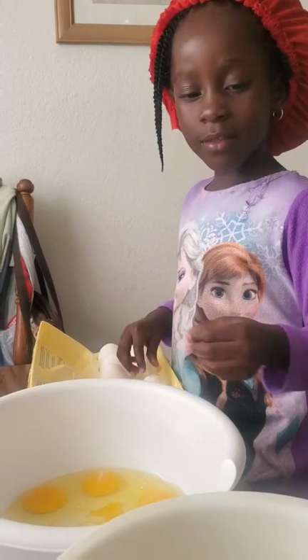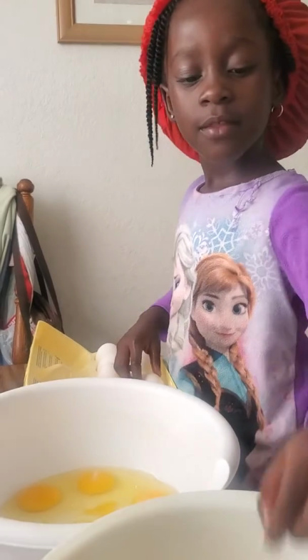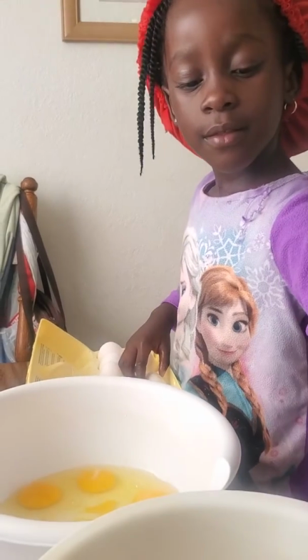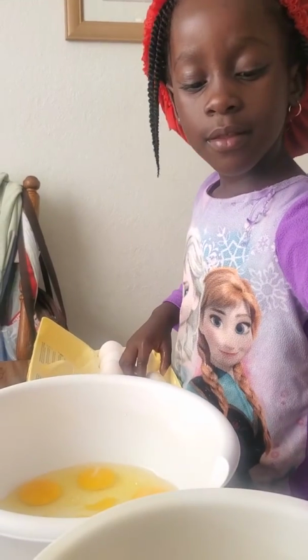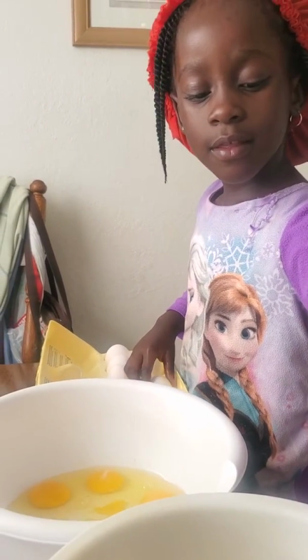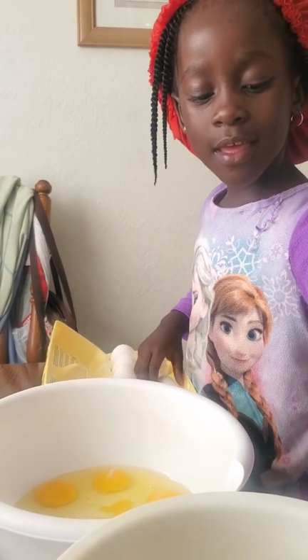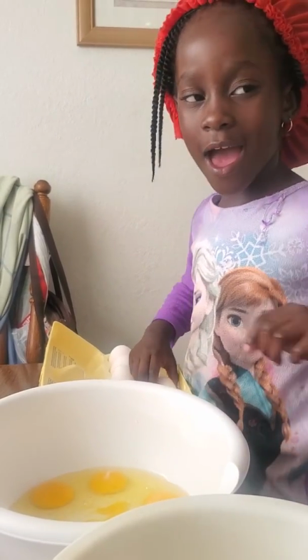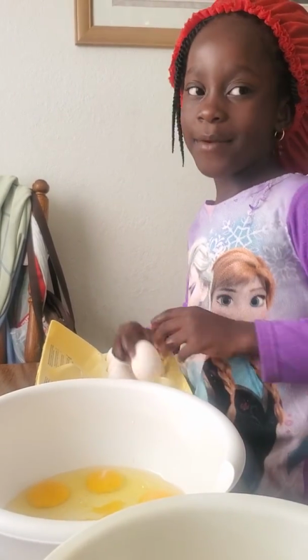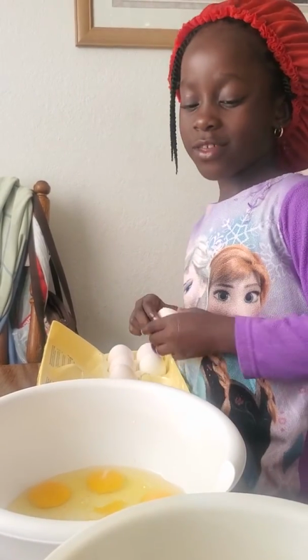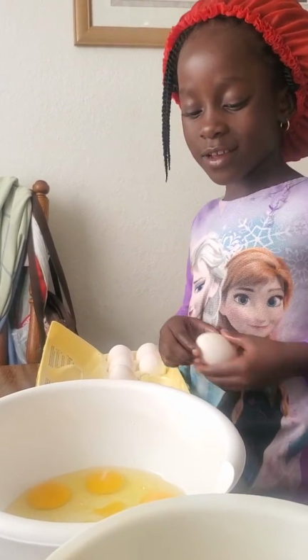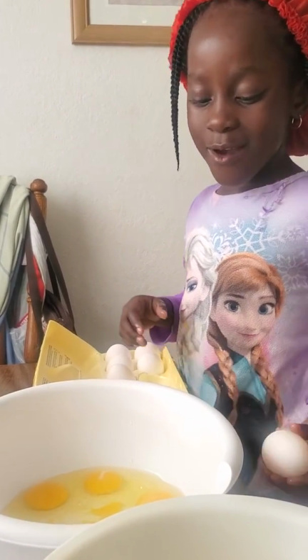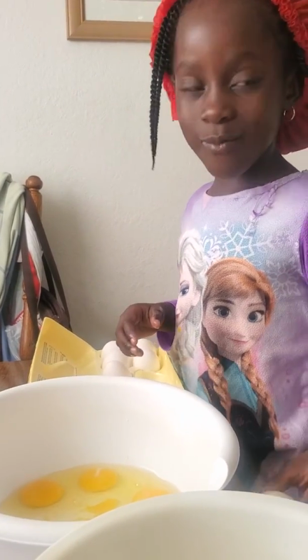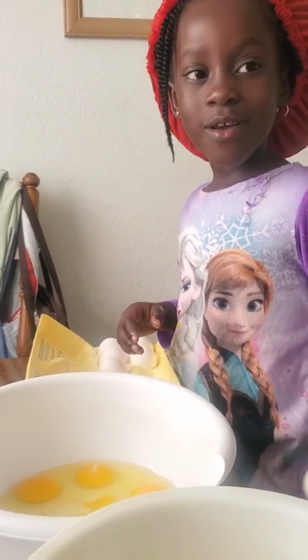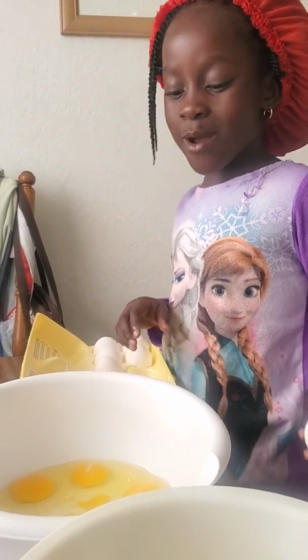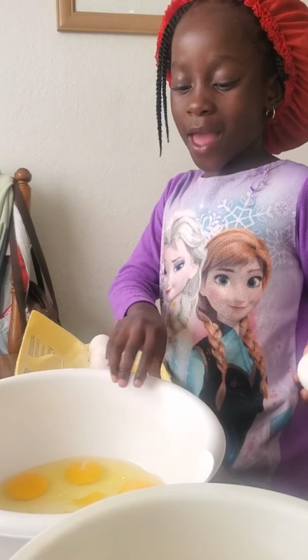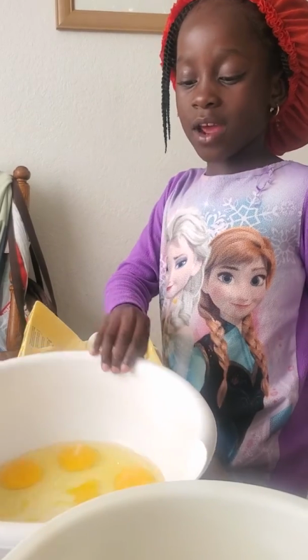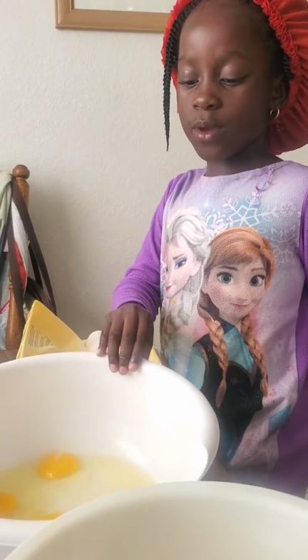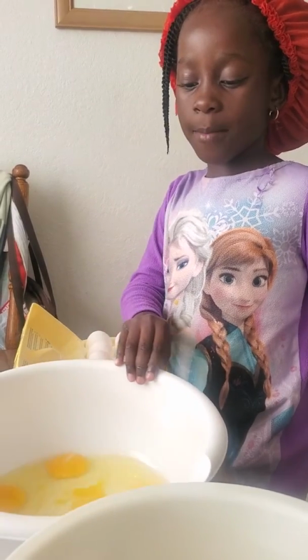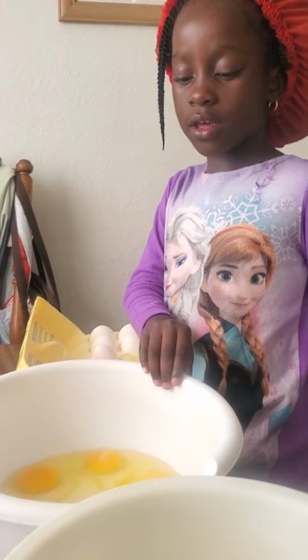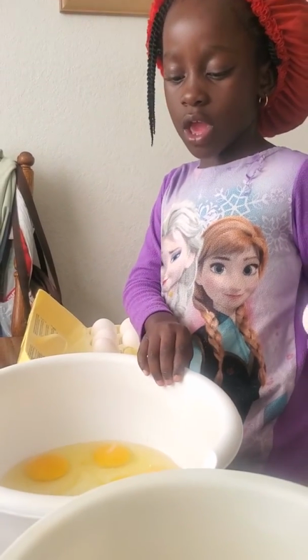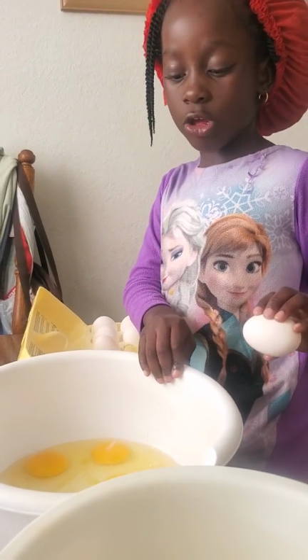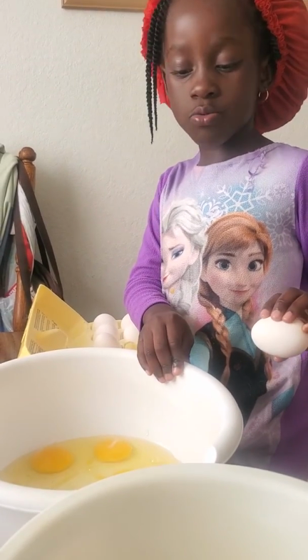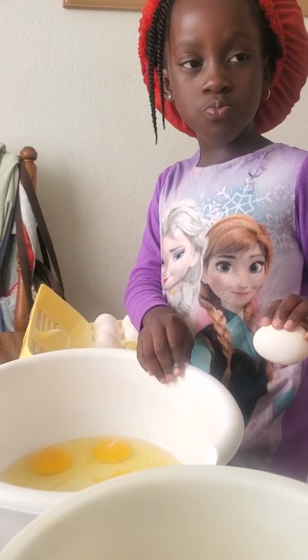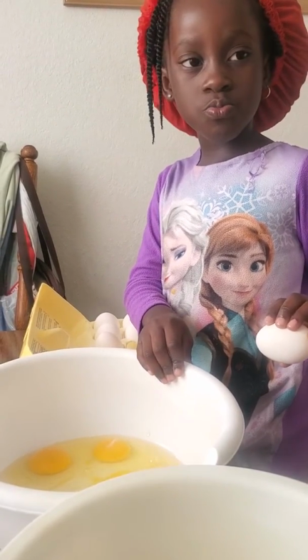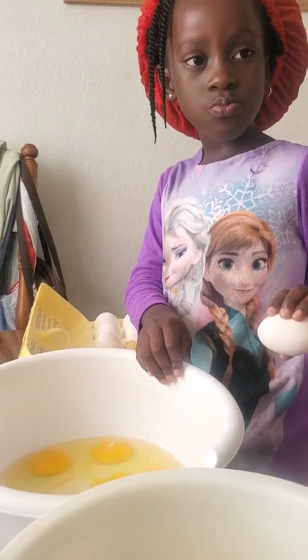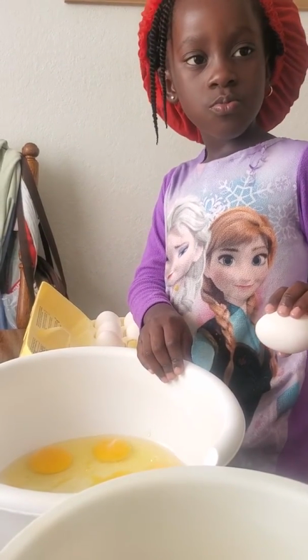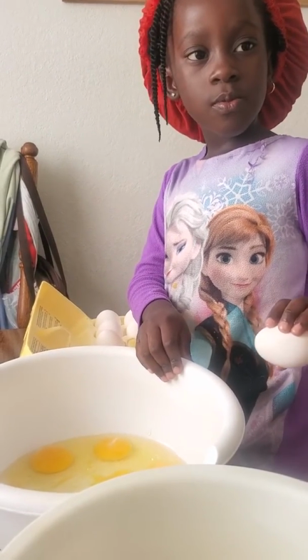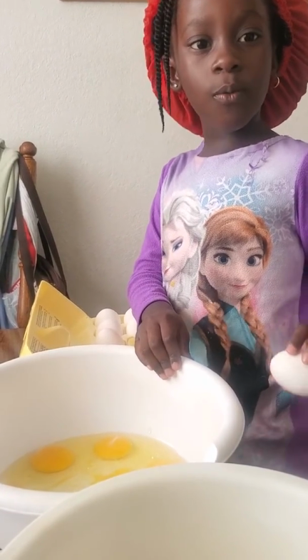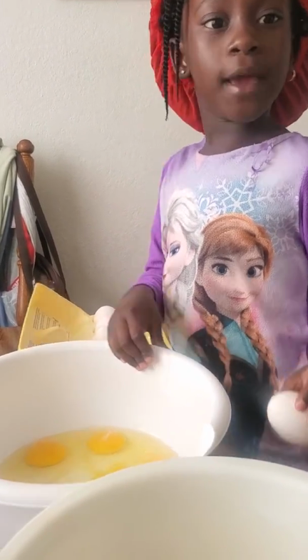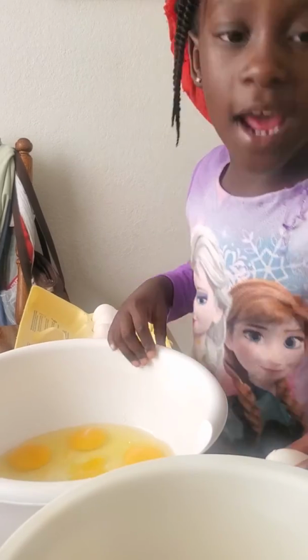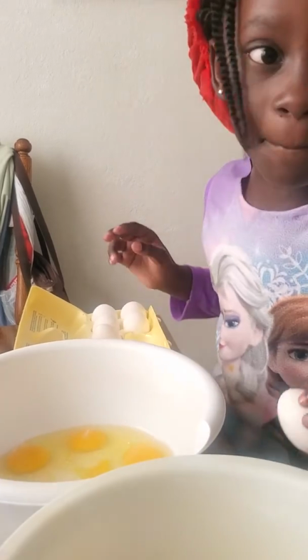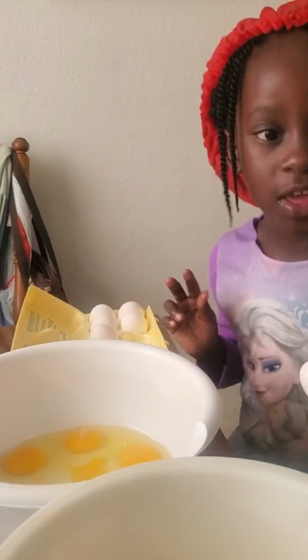Say hi, Biju's Kitchen! Hi, Biju's Kitchen. What are we making? We're back today. We are making eggs — egg muffins. We're making egg muffins.